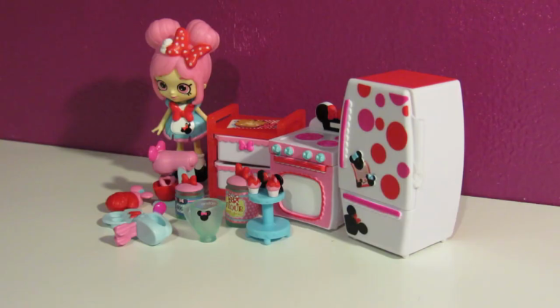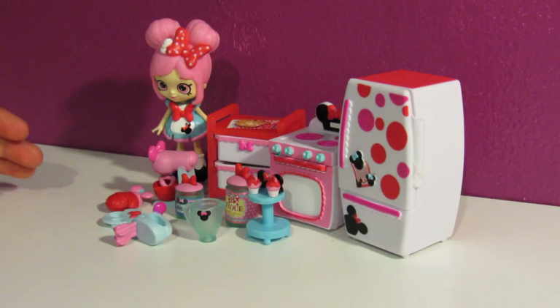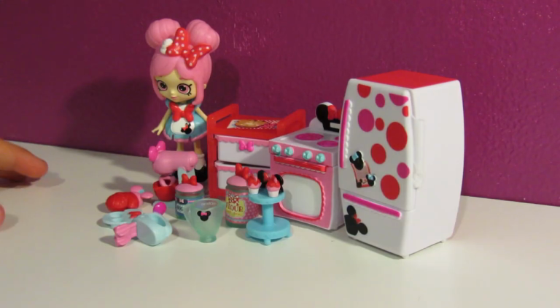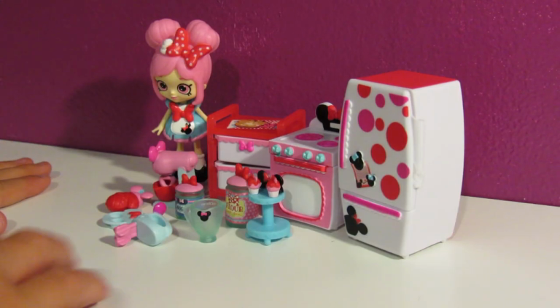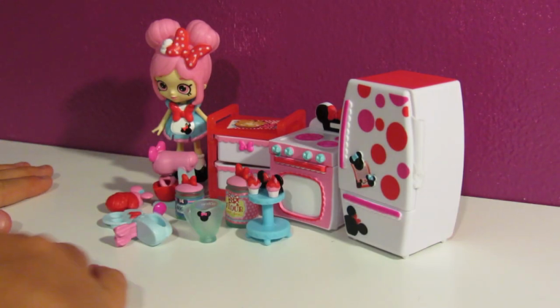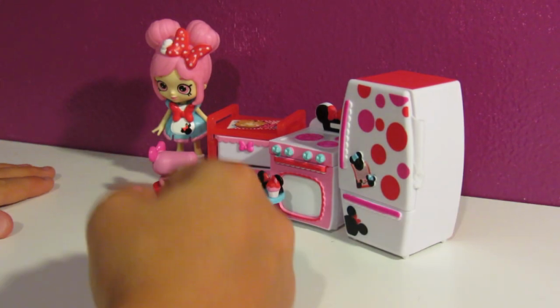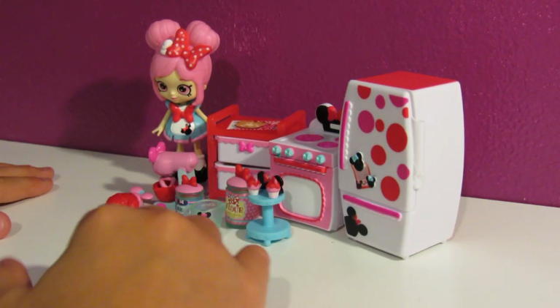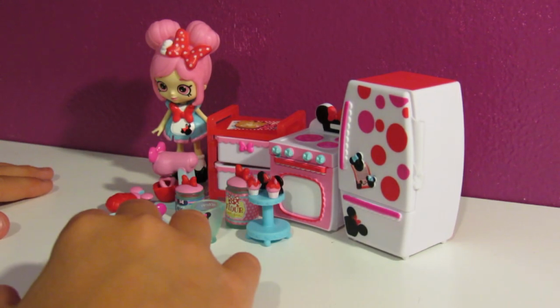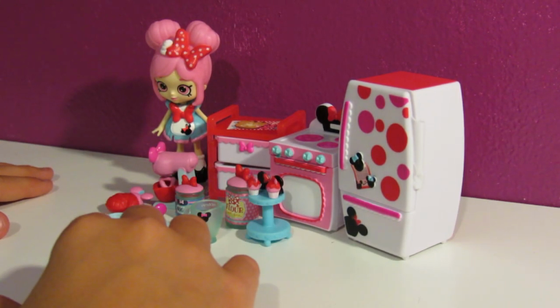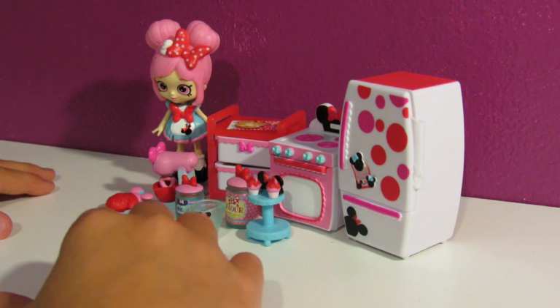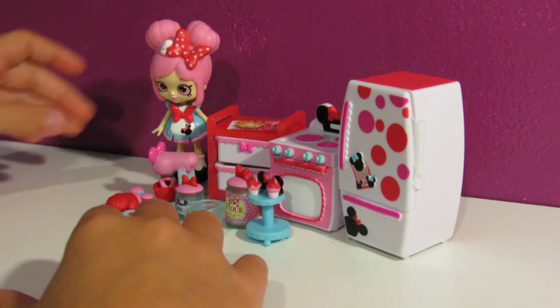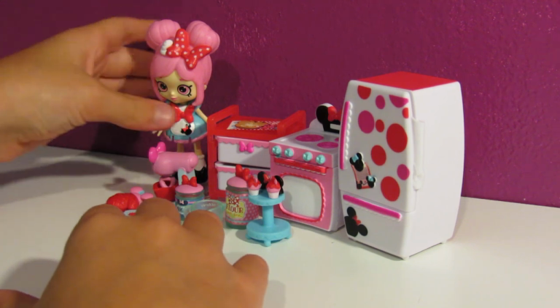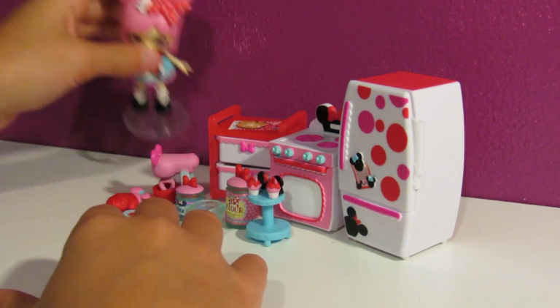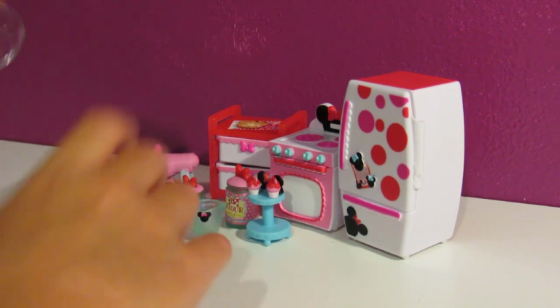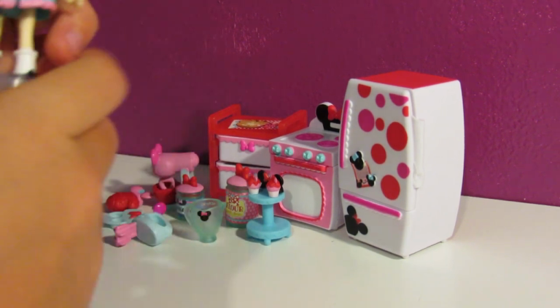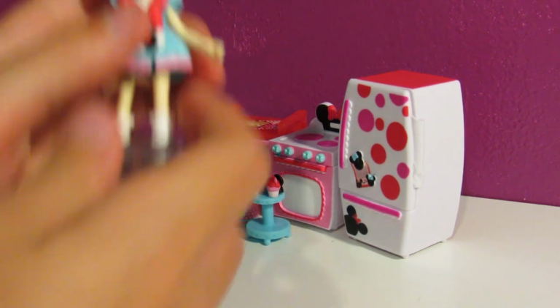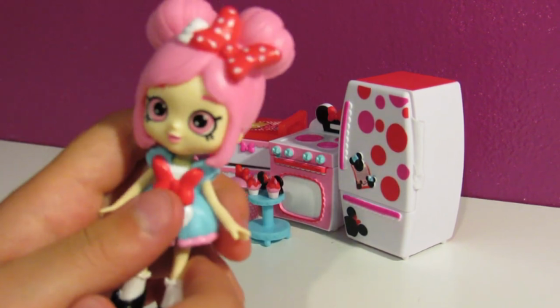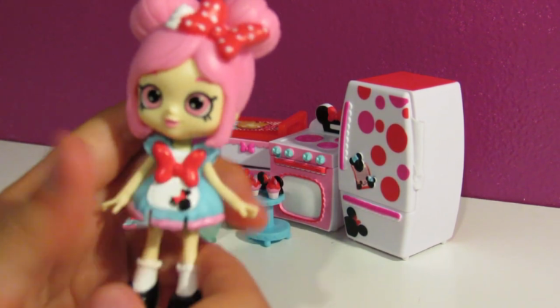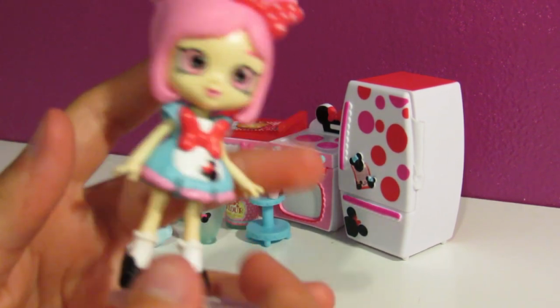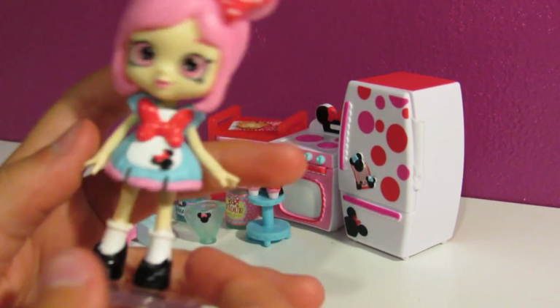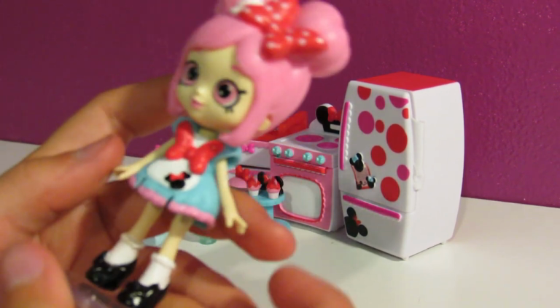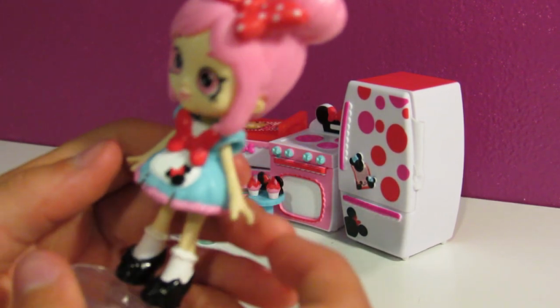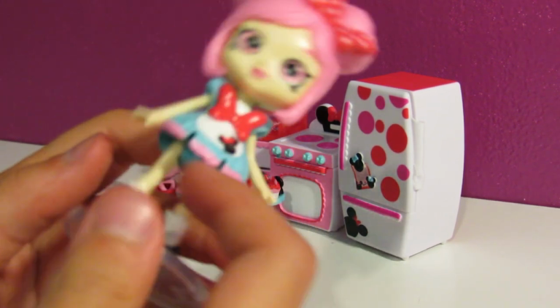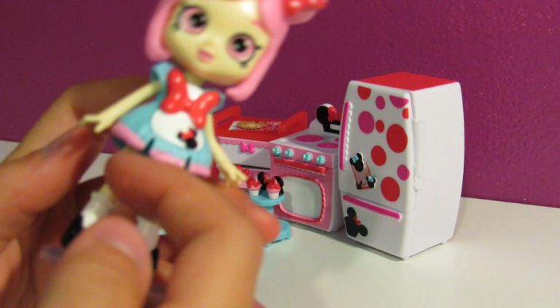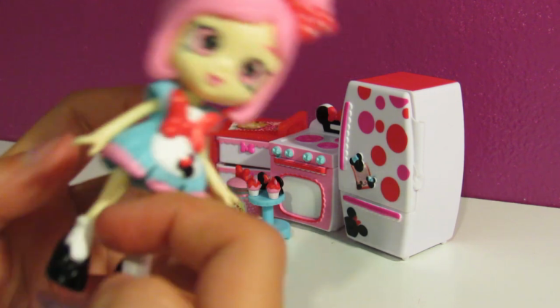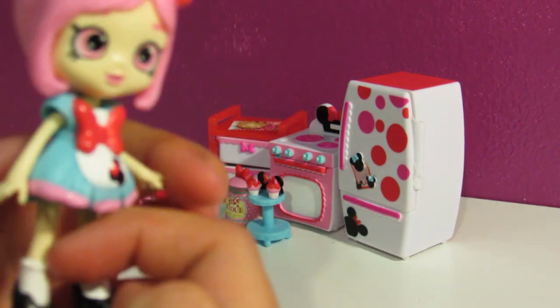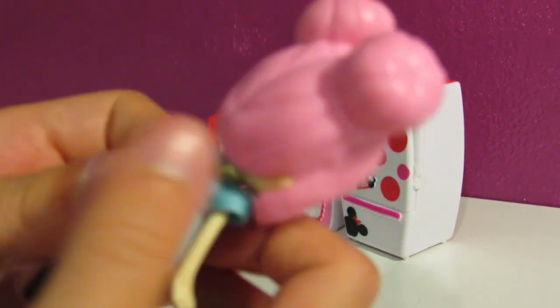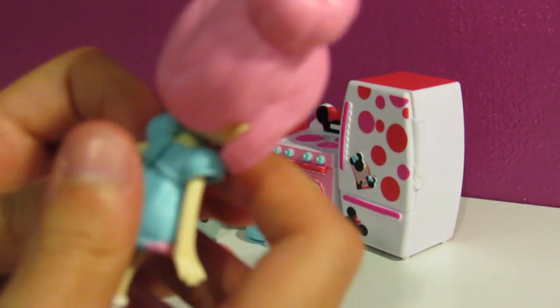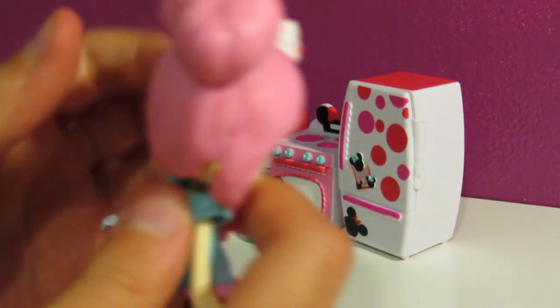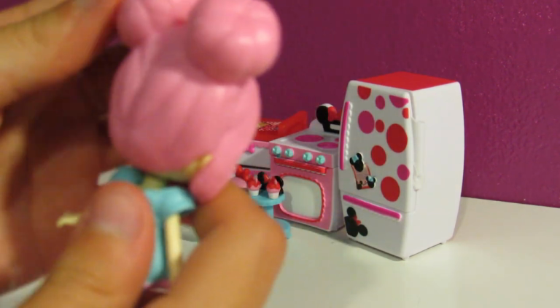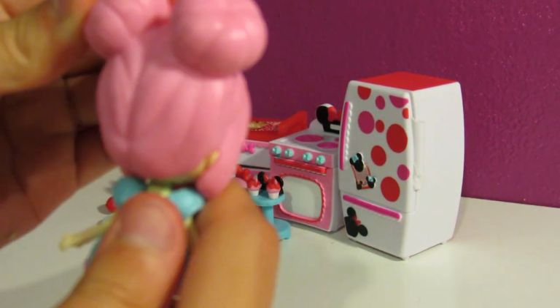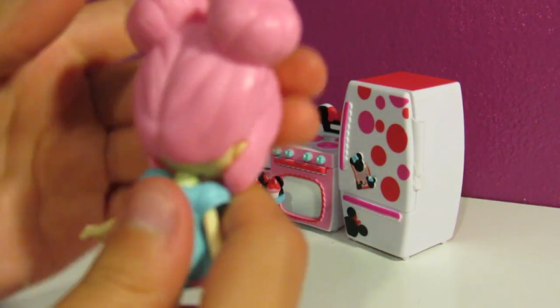Okay, so here are all the things that came with it and of course we are going to start by looking at the doll.